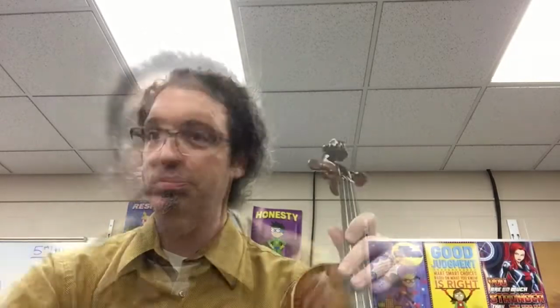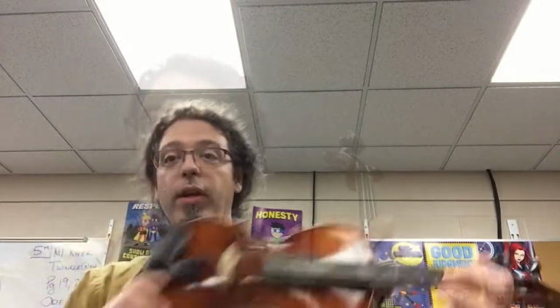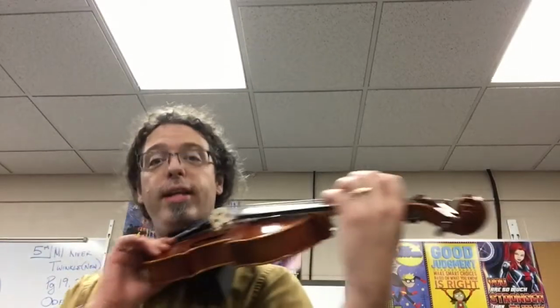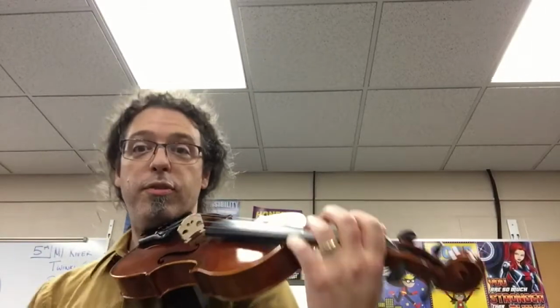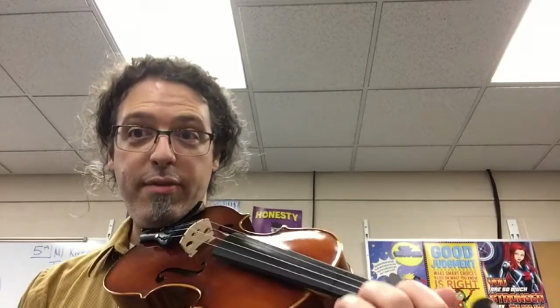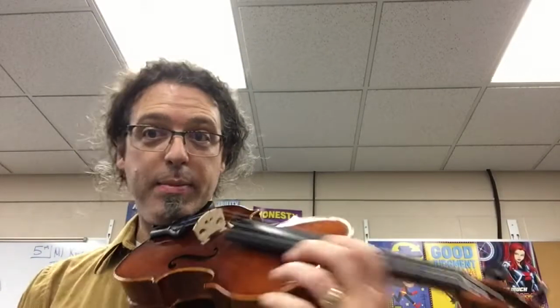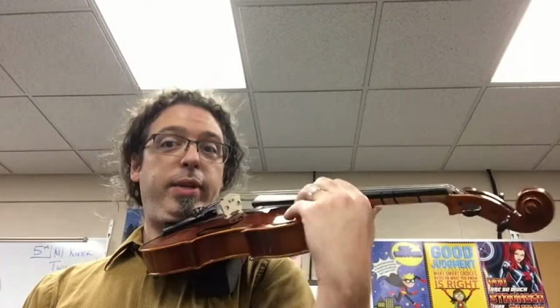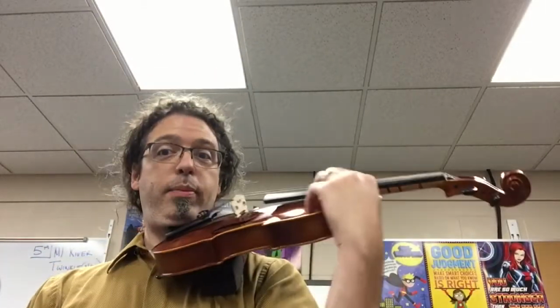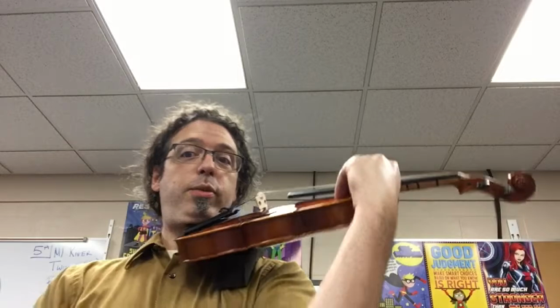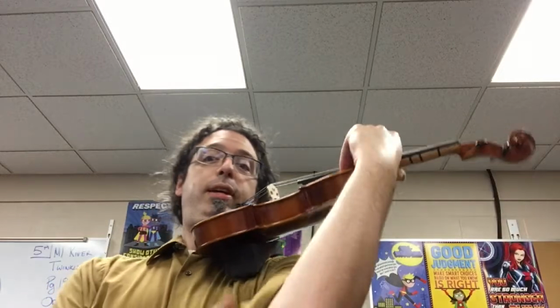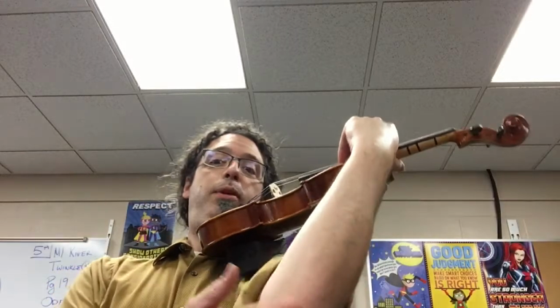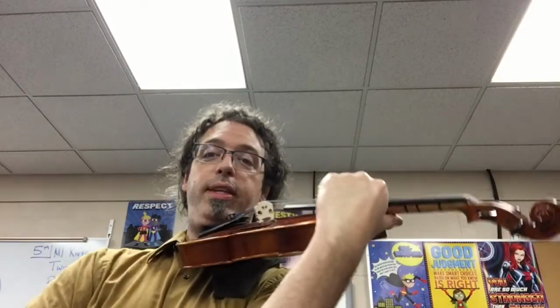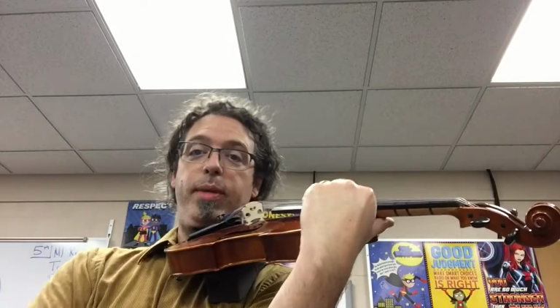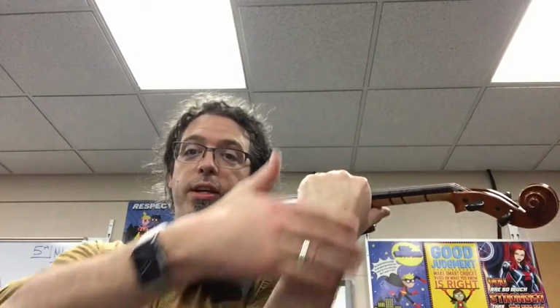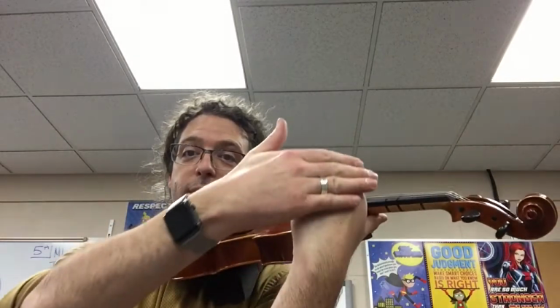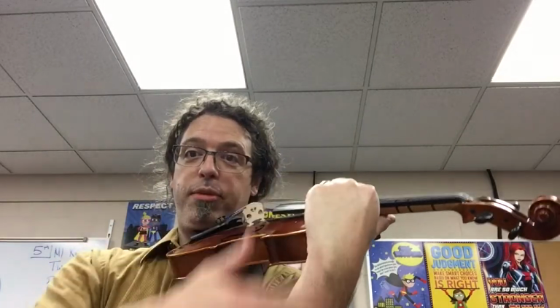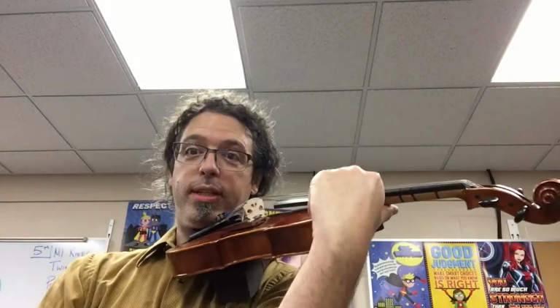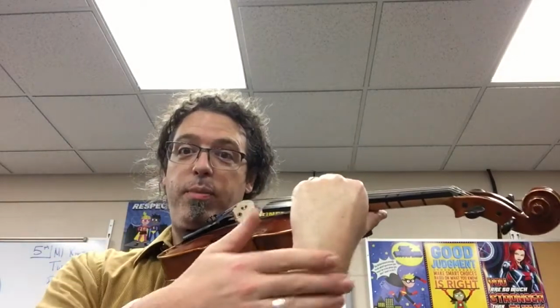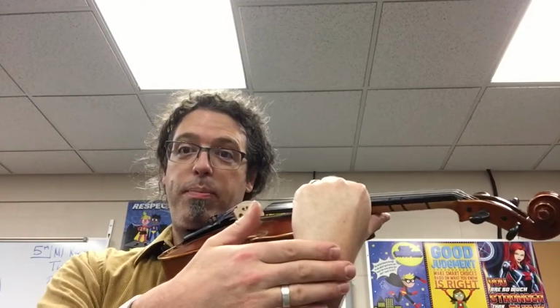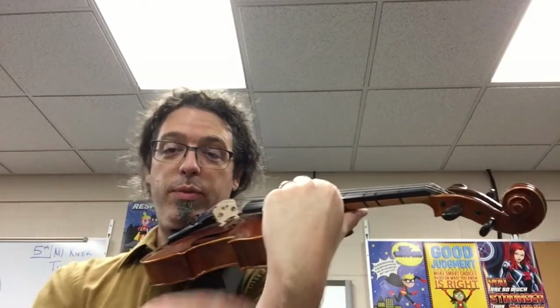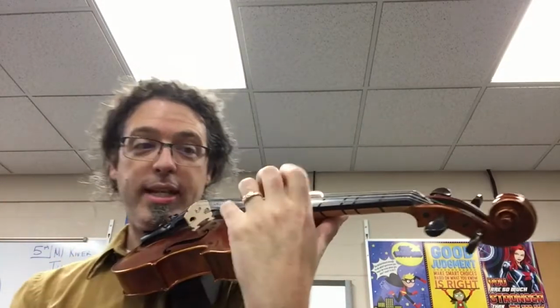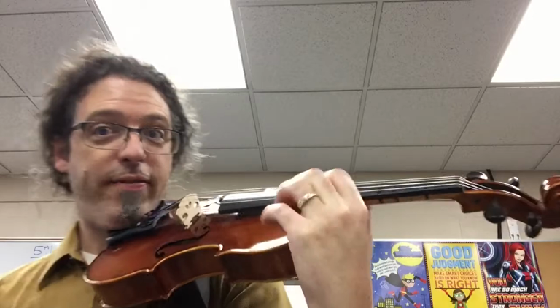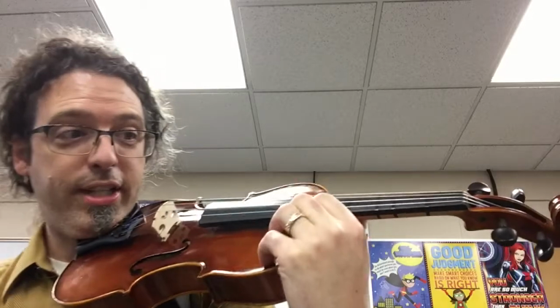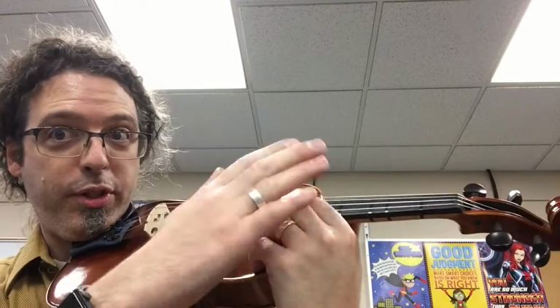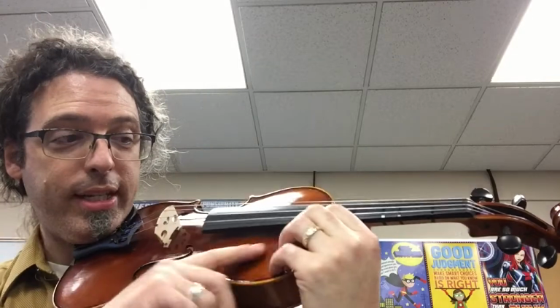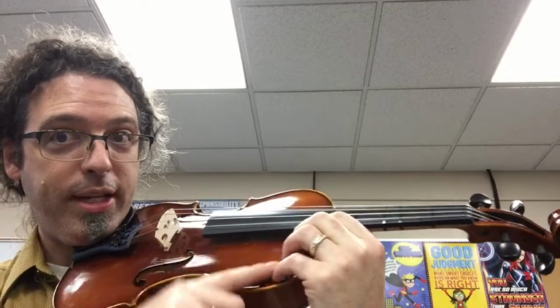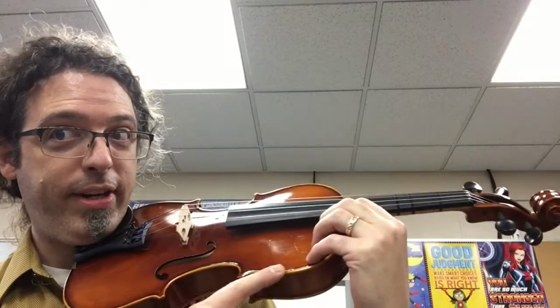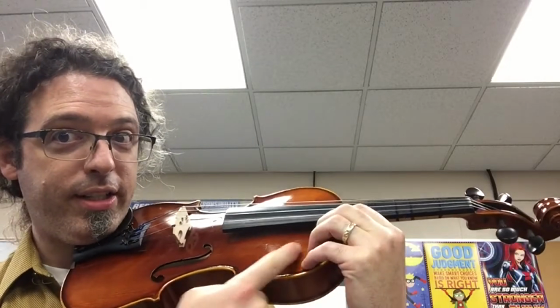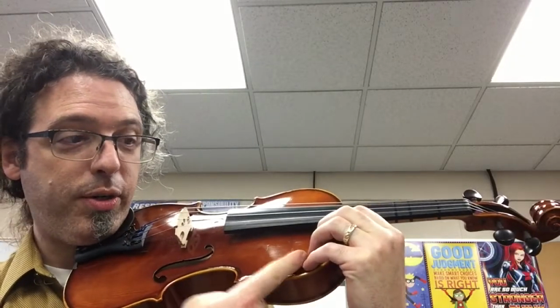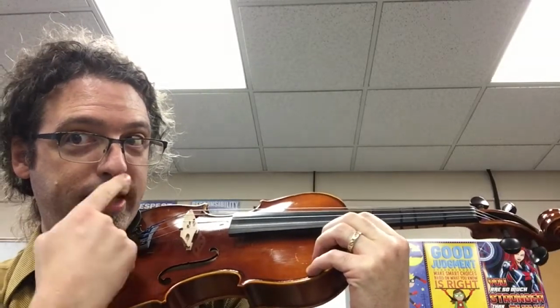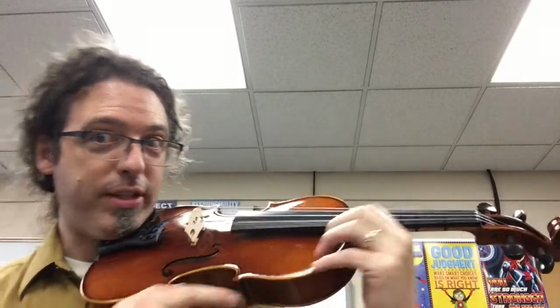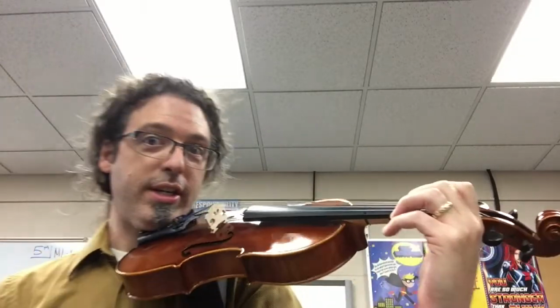For my viola friends, it's very similar. We want to make sure we've got our elbow underneath the instrument, a straight arm from knuckle to elbow with a bump in the wrist, fingertips with square tops, fingernails cut short, nails facing your nose.